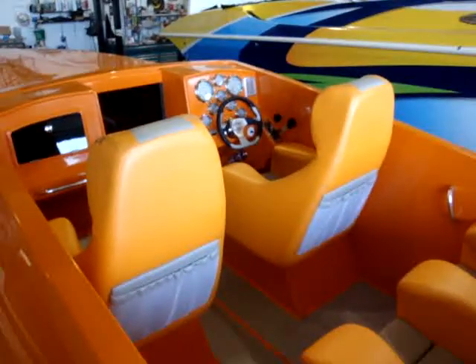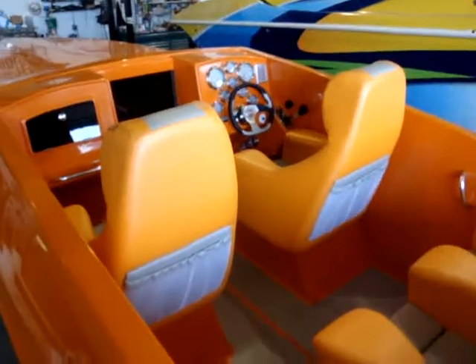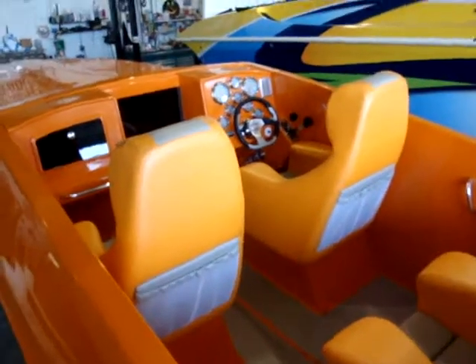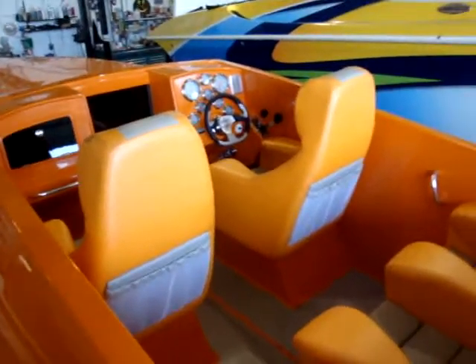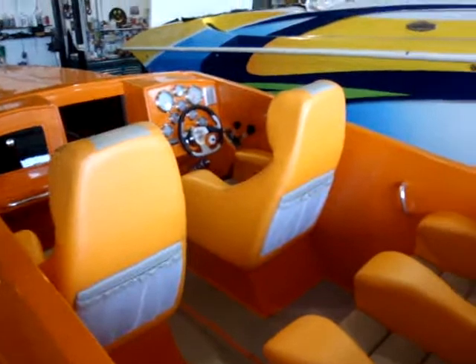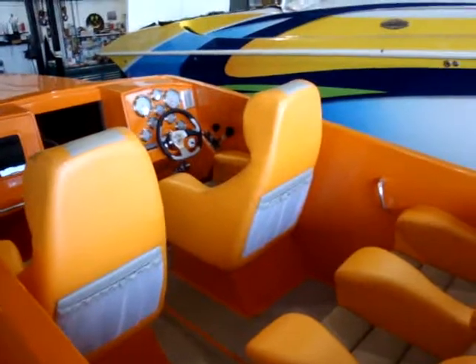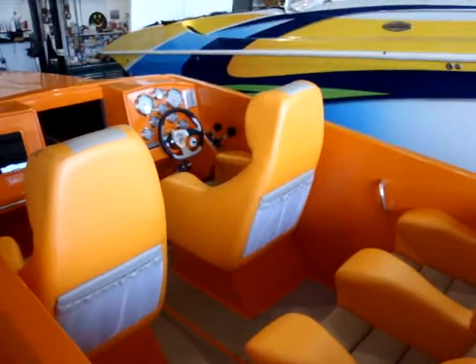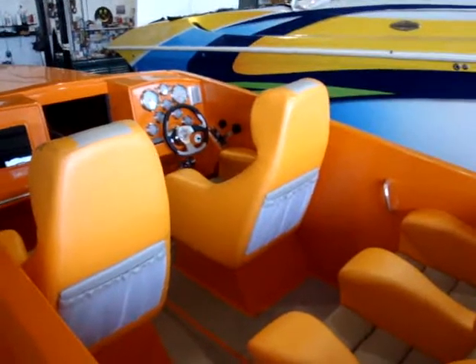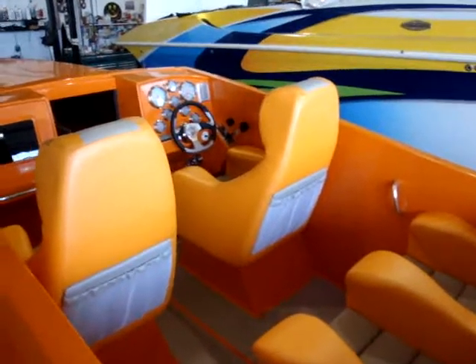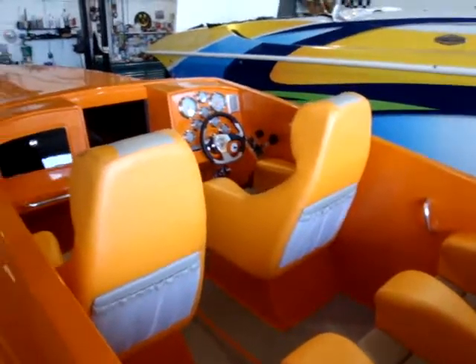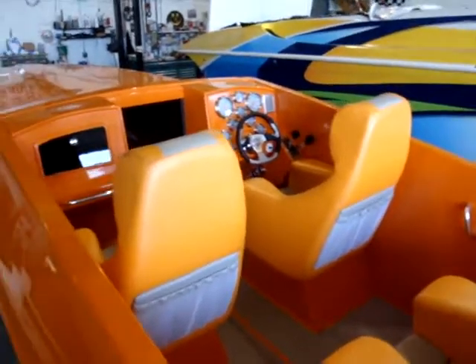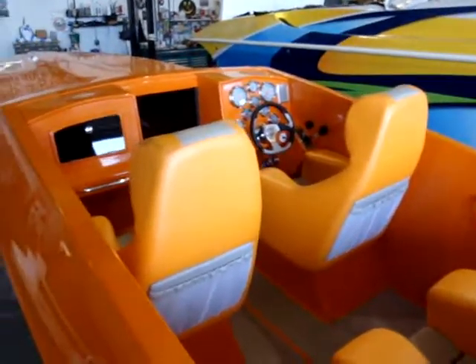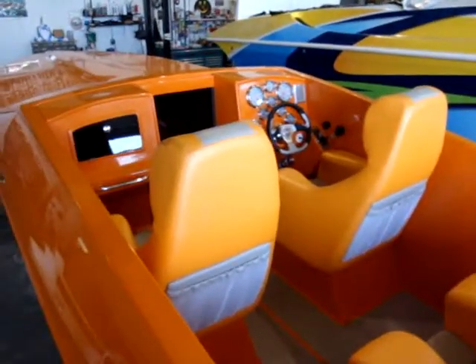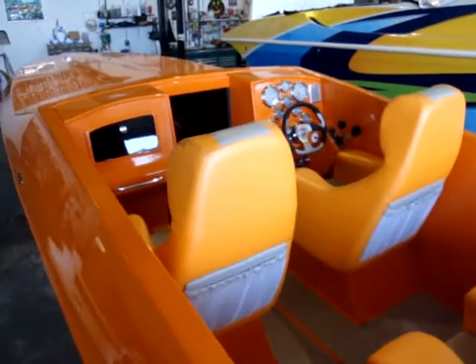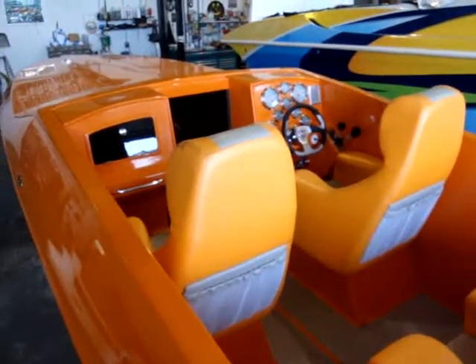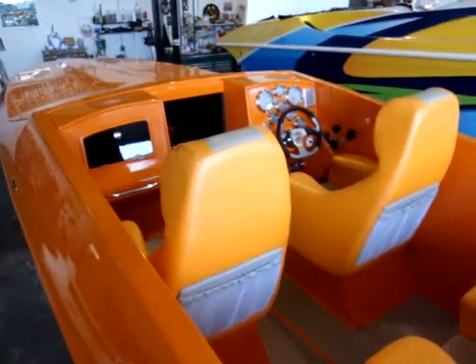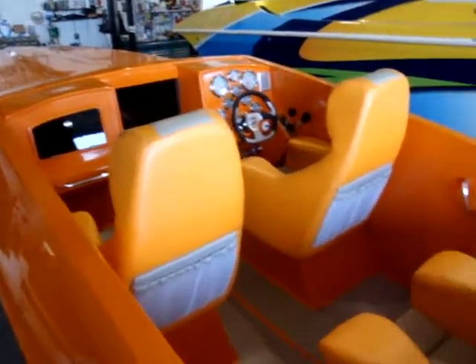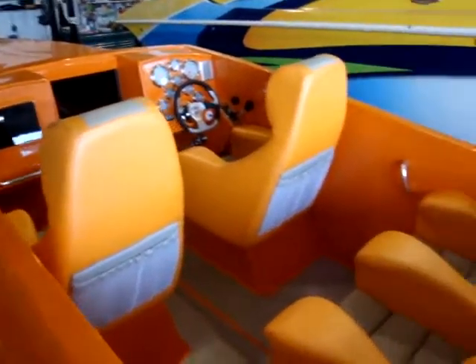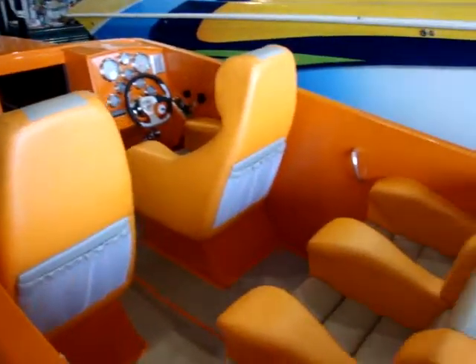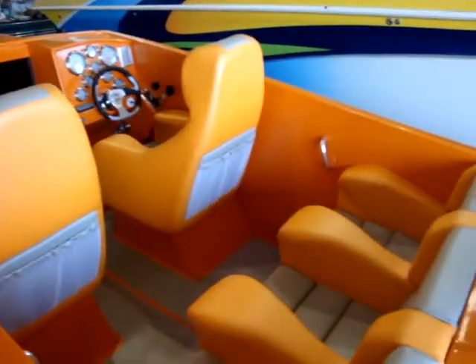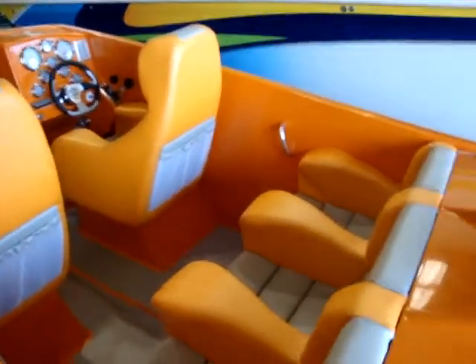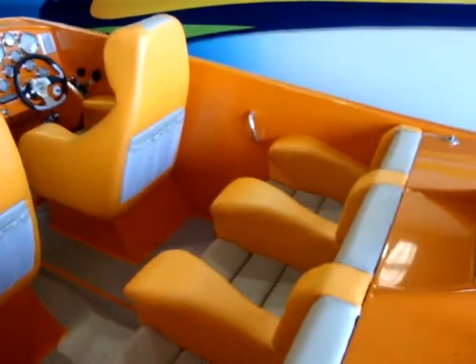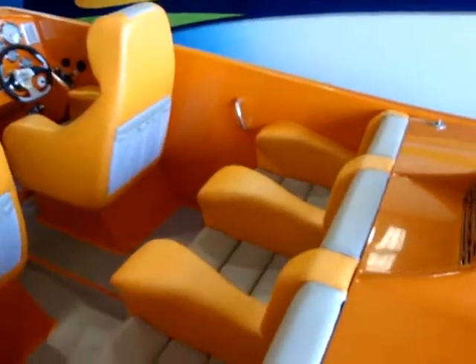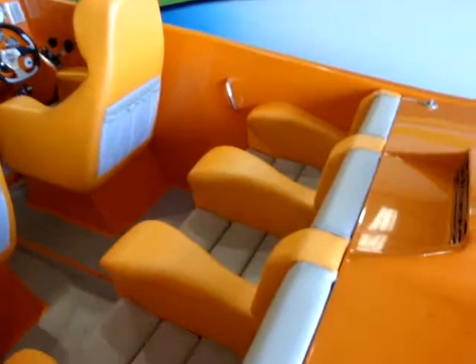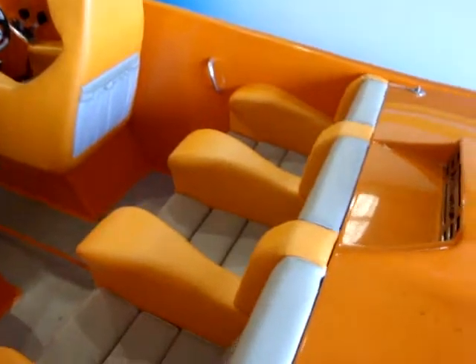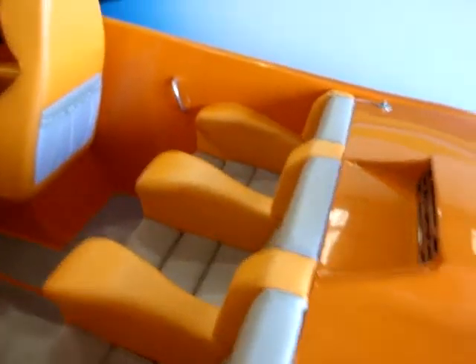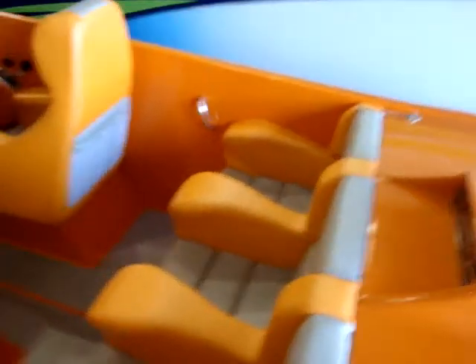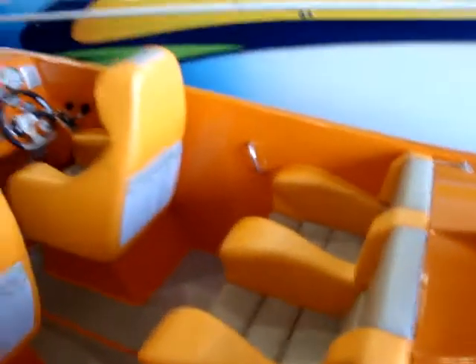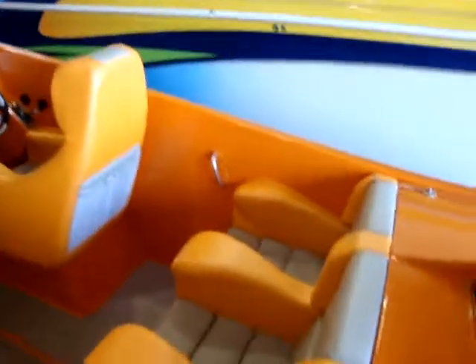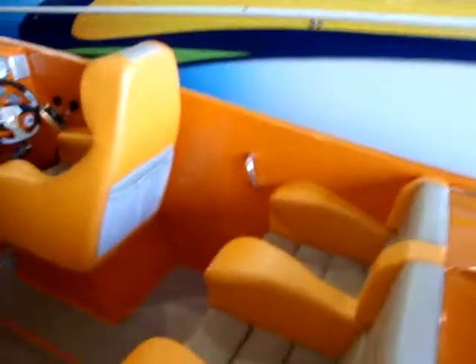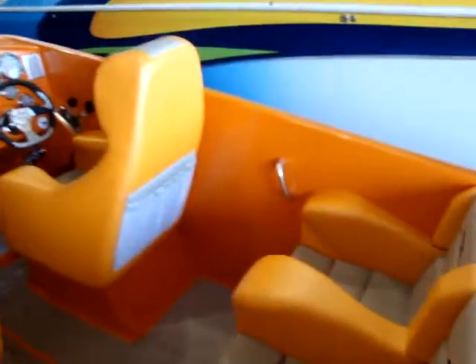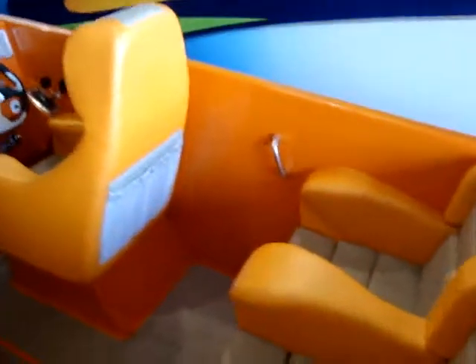And it's a 2010, brand new — just a couple hours on it. It's got the best of everything: Livorcey gauges, Livorcey controls.